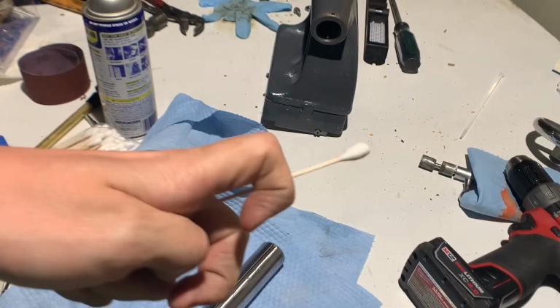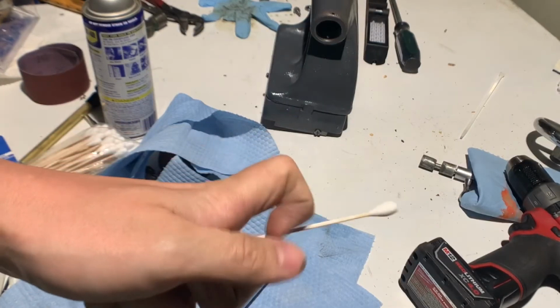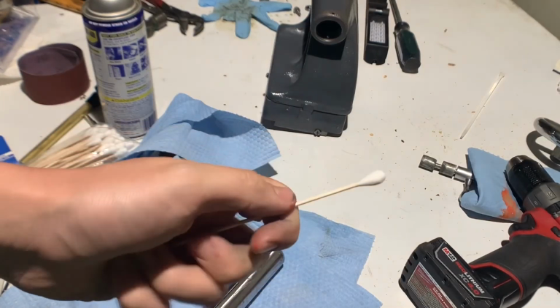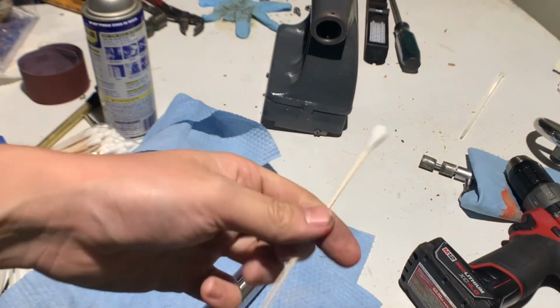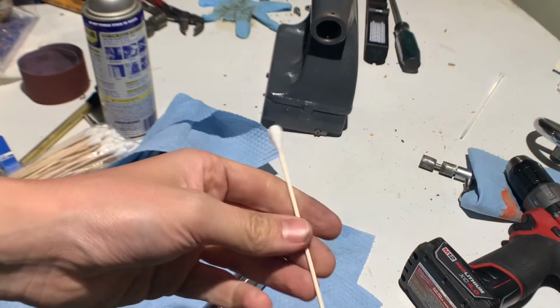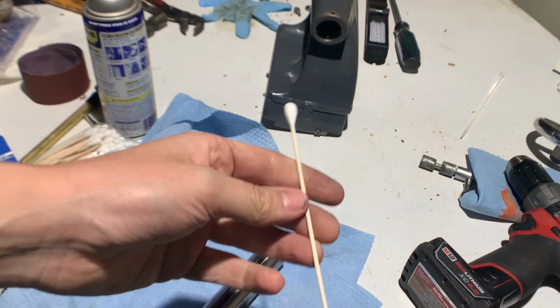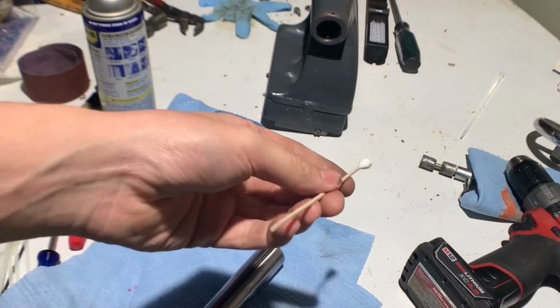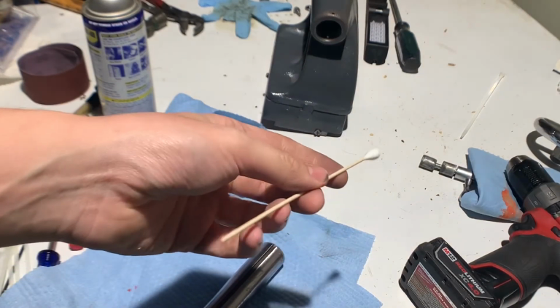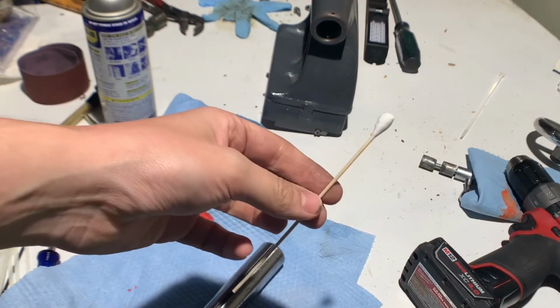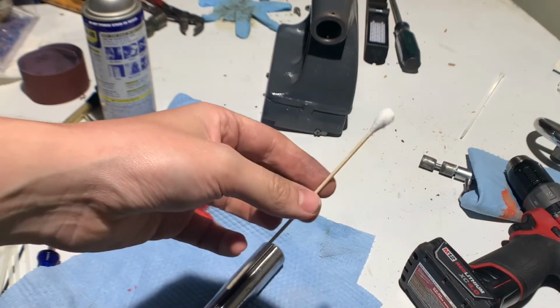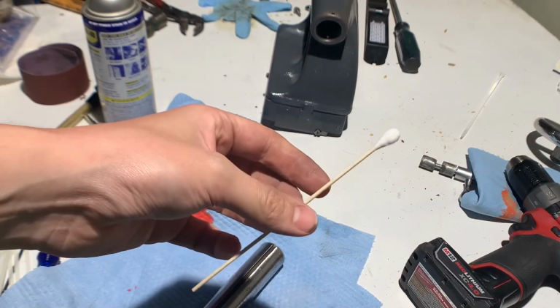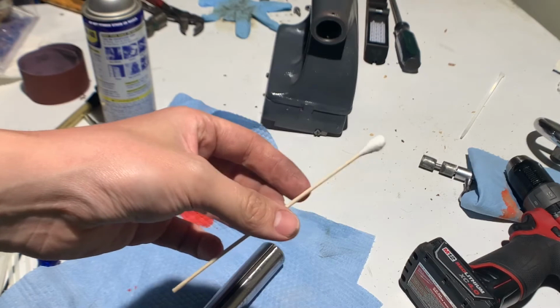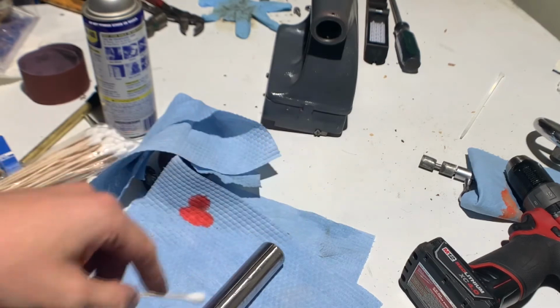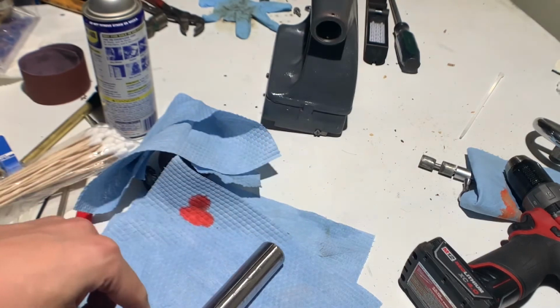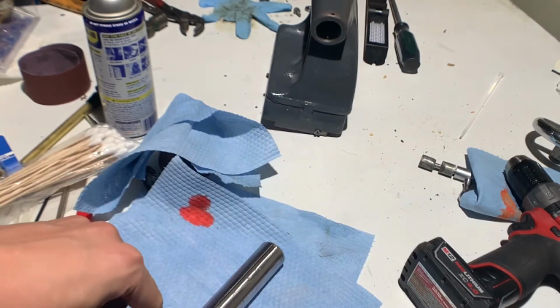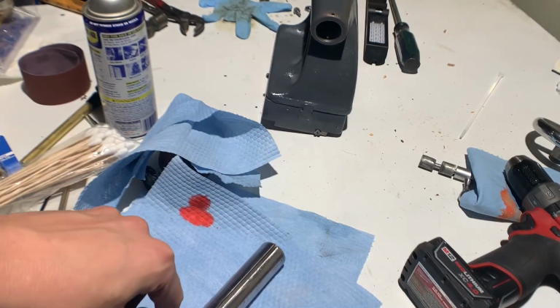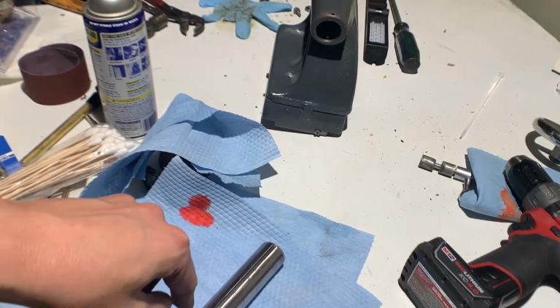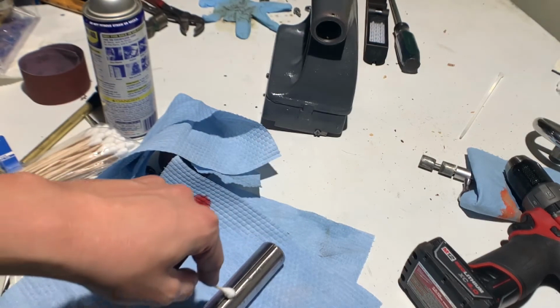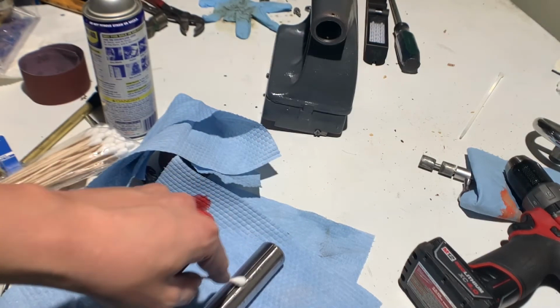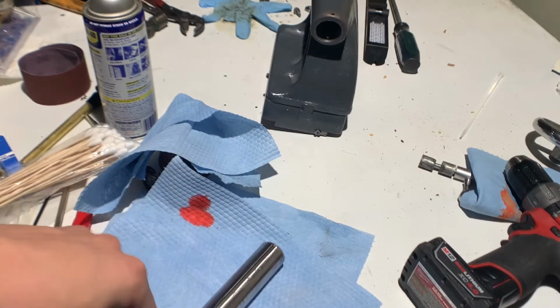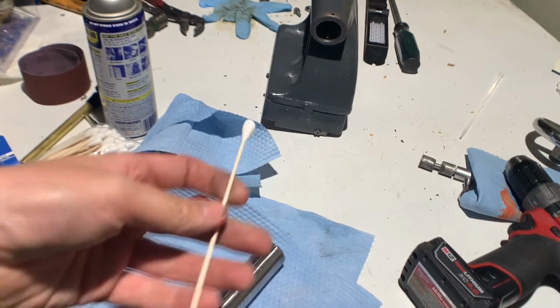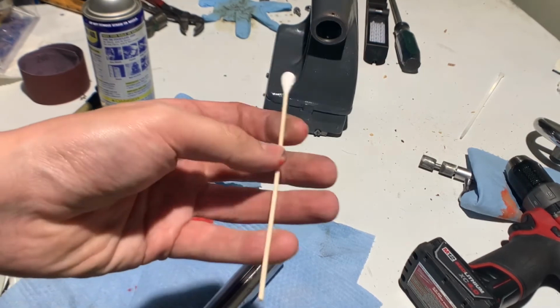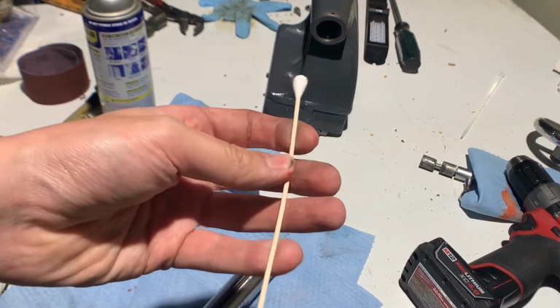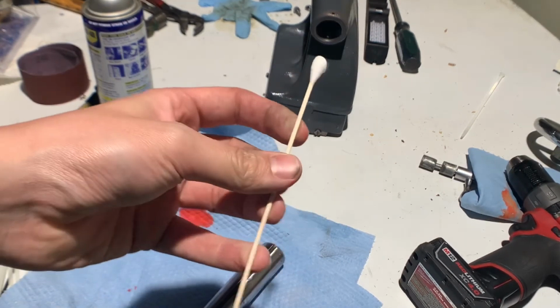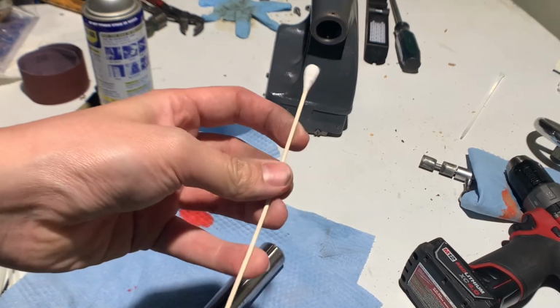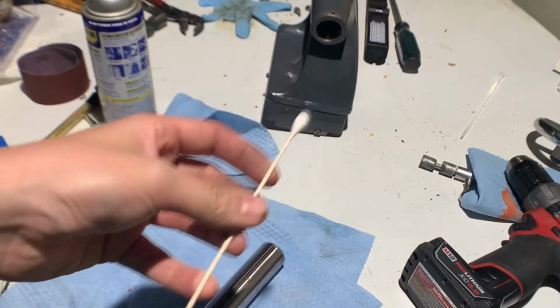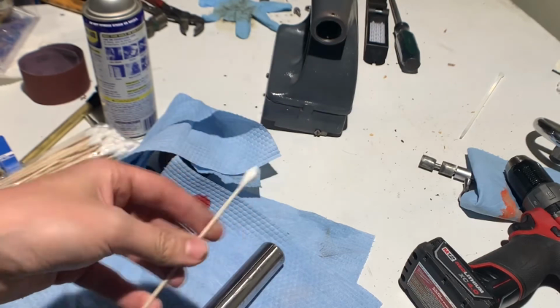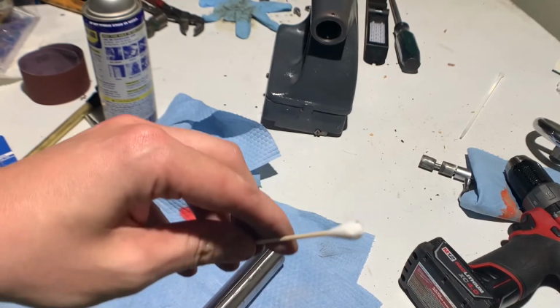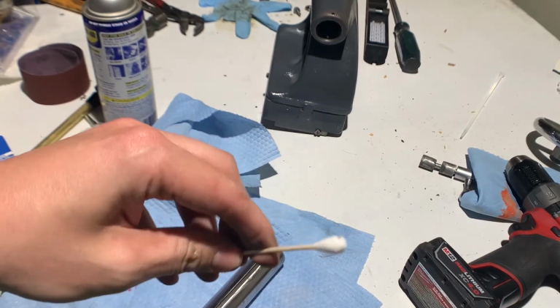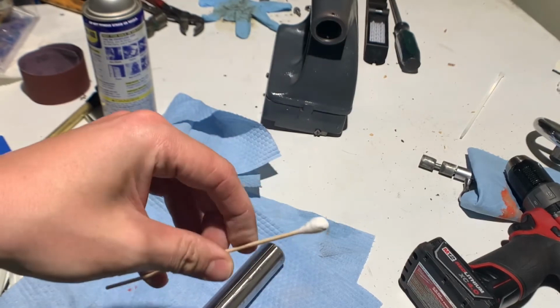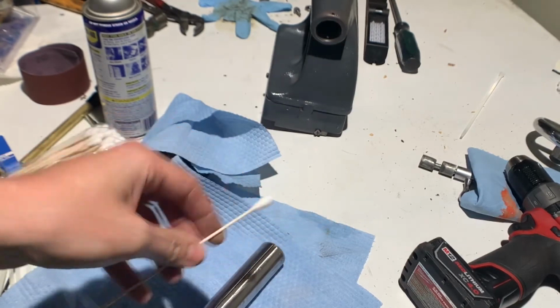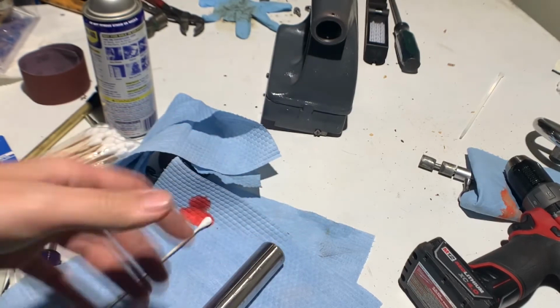These giant industrial Q-tips are really nice to have in the shop. You can get down into keyways, and they have a nice wooden stick.